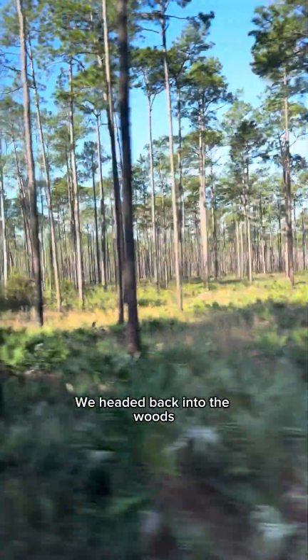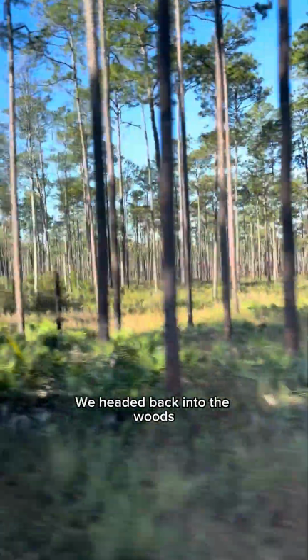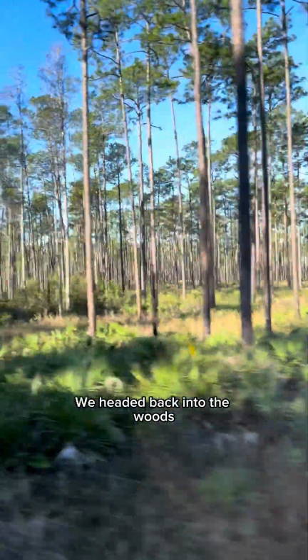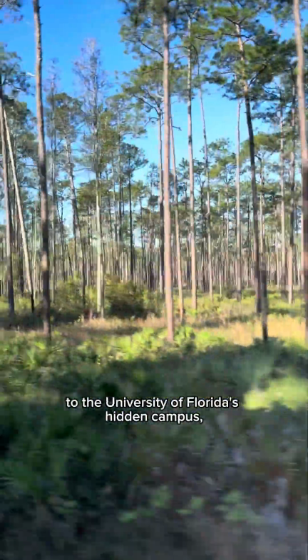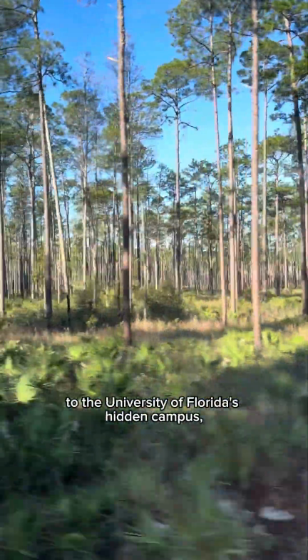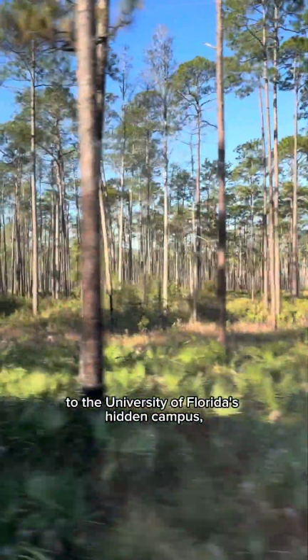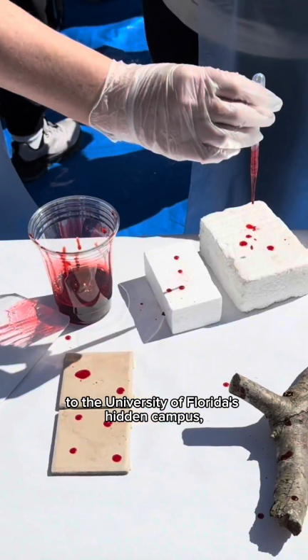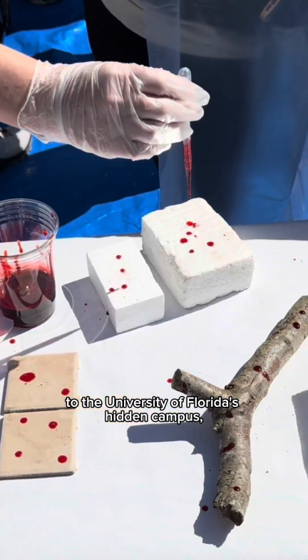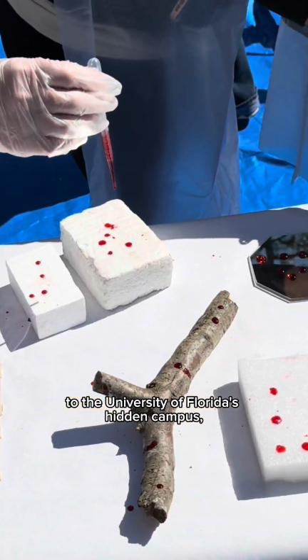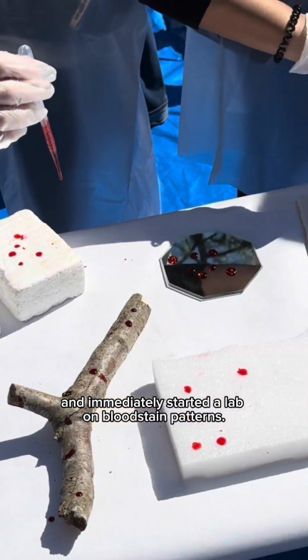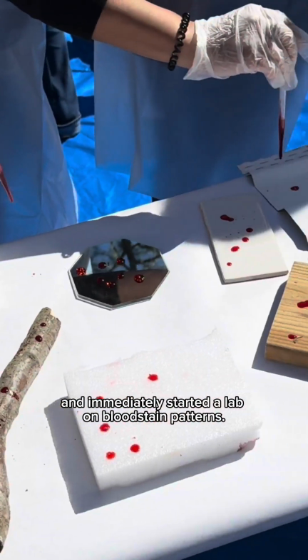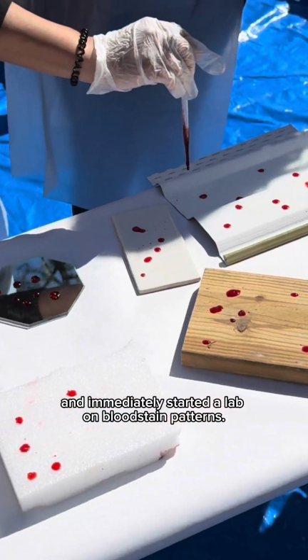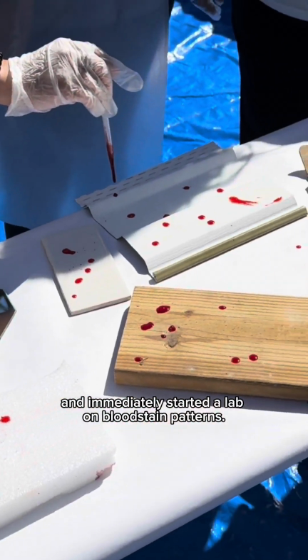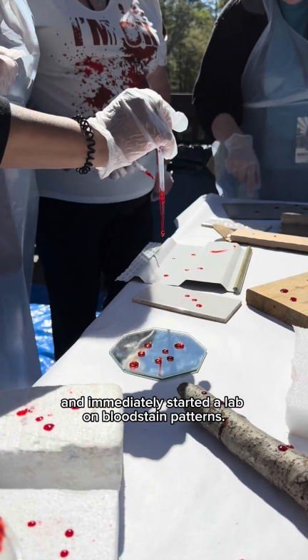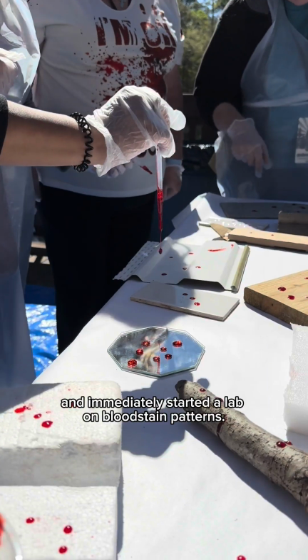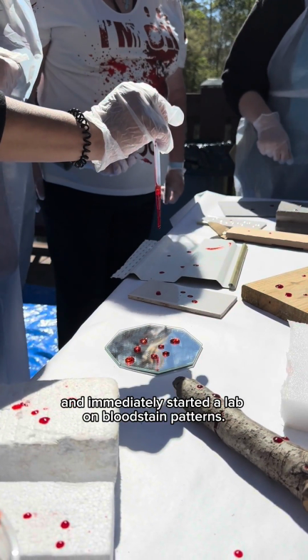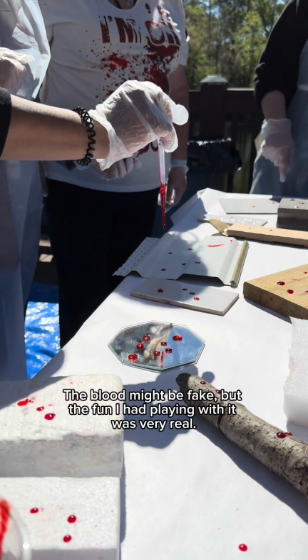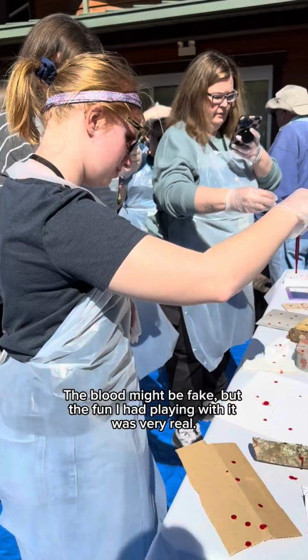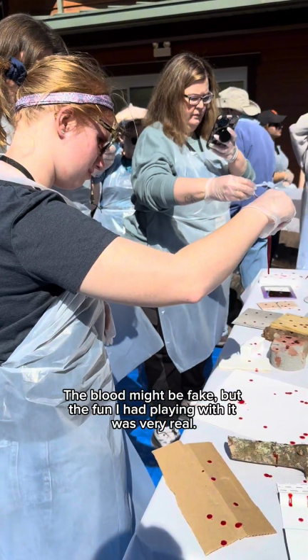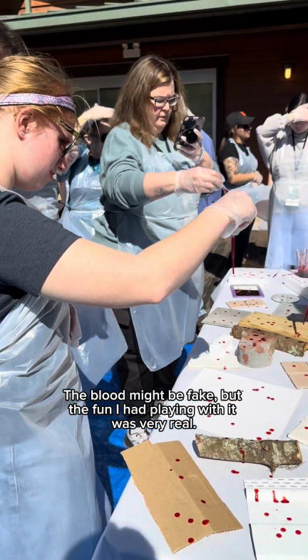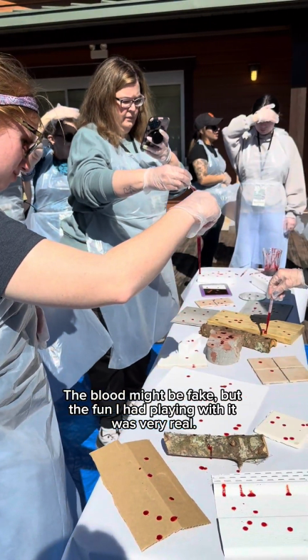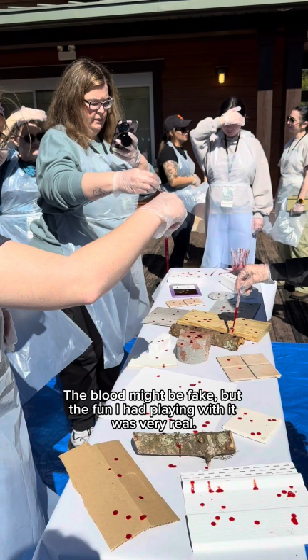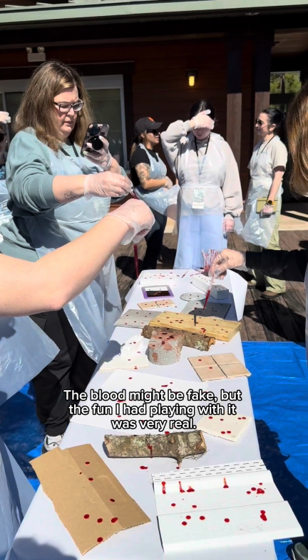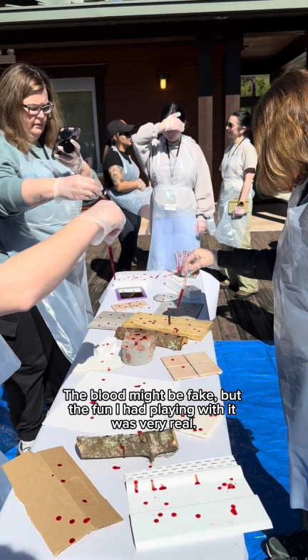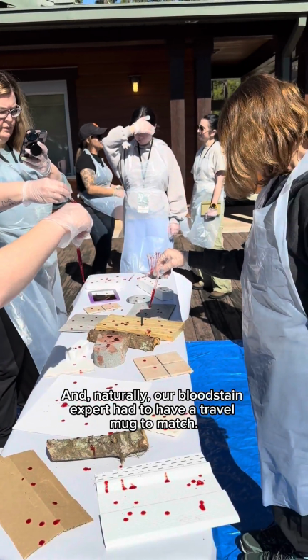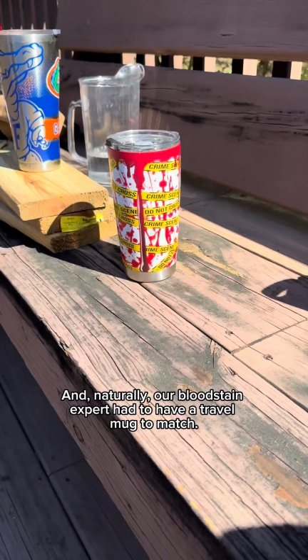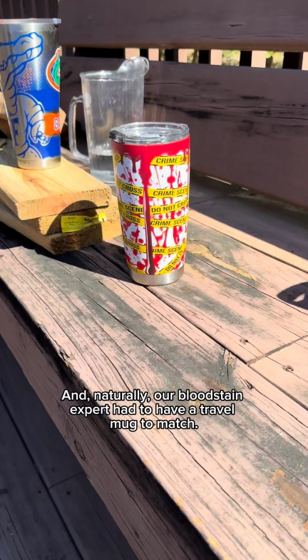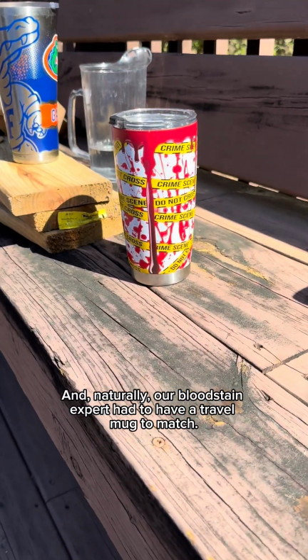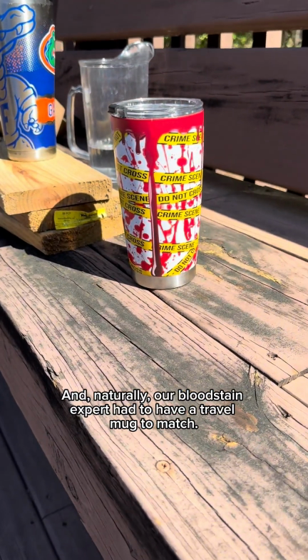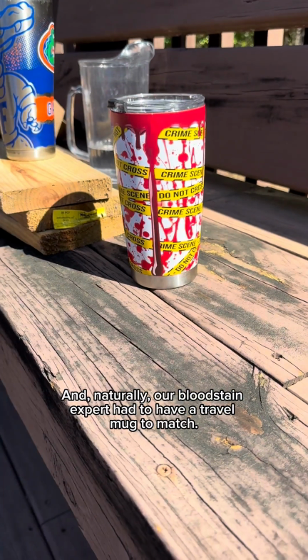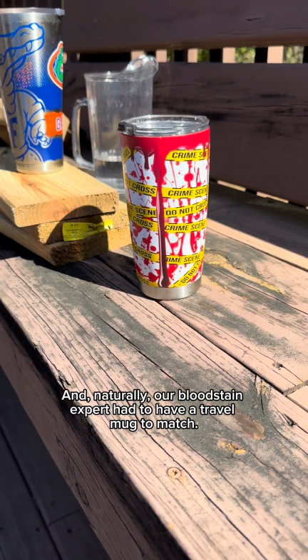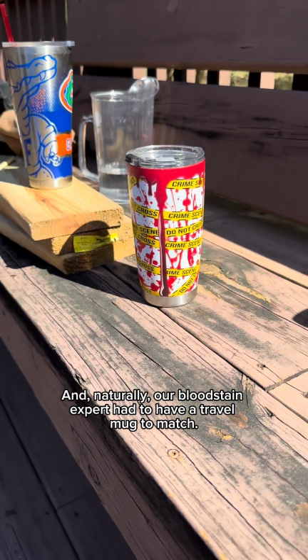We headed back into the woods to the University of Florida's hidden campus and immediately started a lab on bloodstain patterns. The blood might be fake, but the fun I had playing with it was very real. And naturally, our bloodstain expert had to have a travel mug to match.